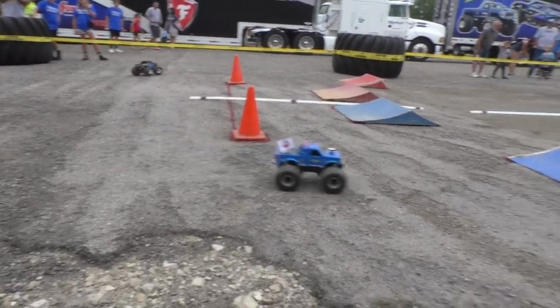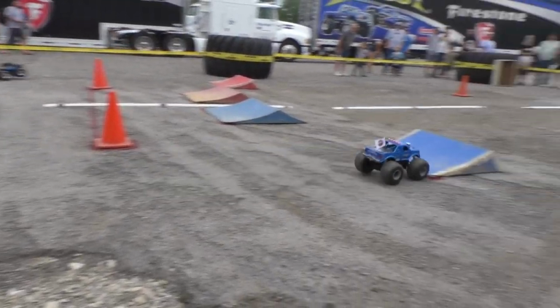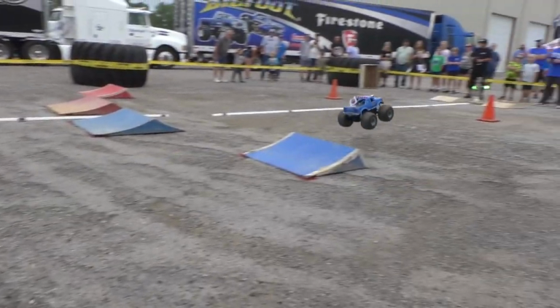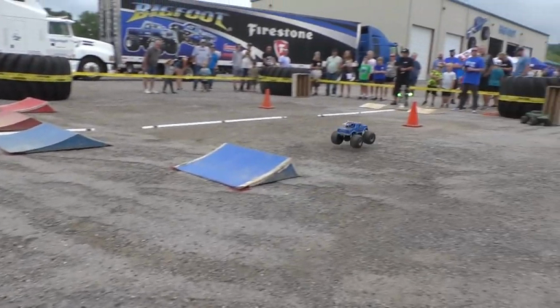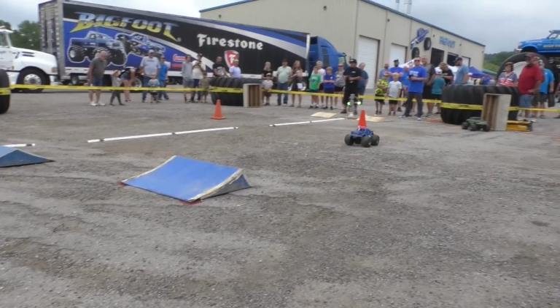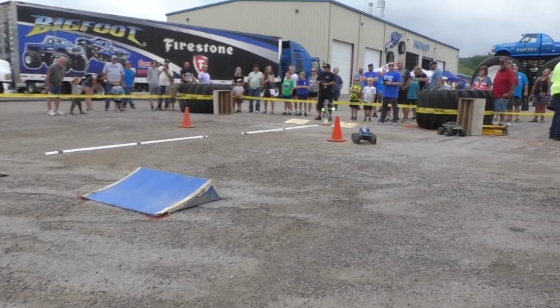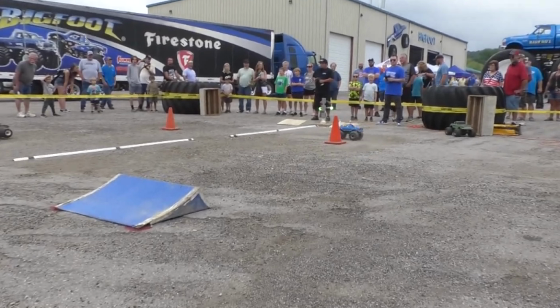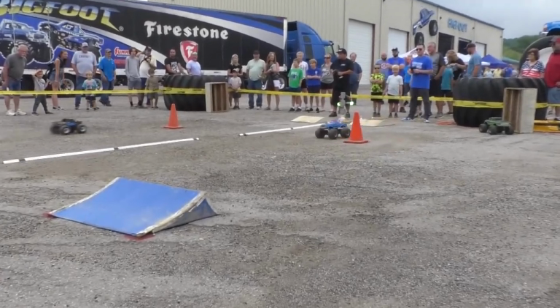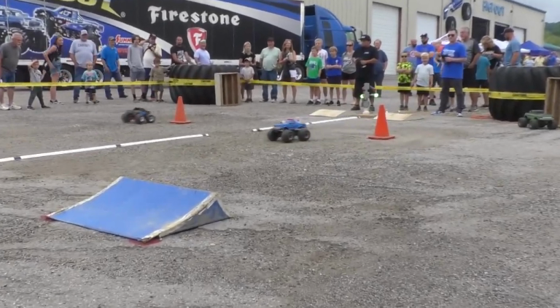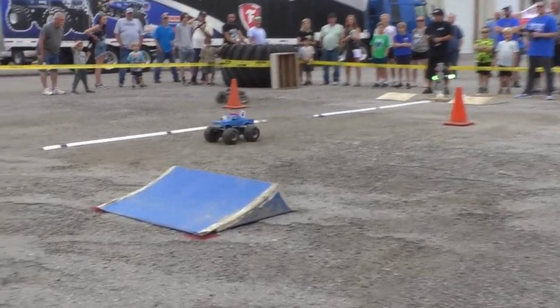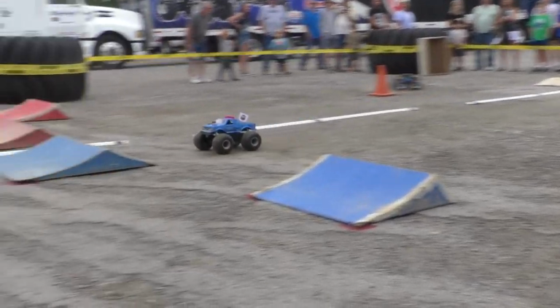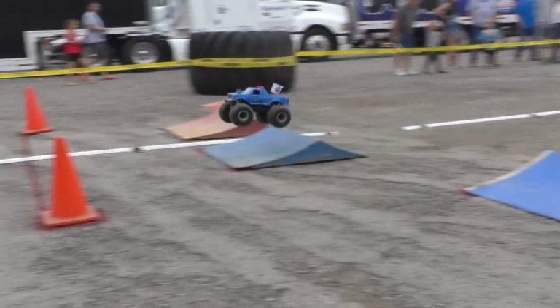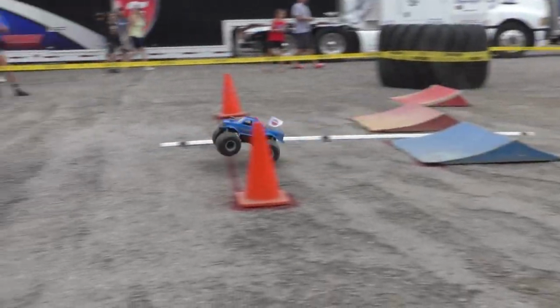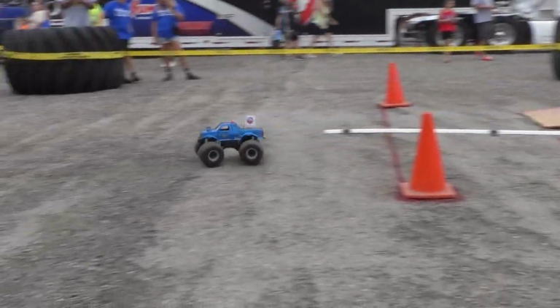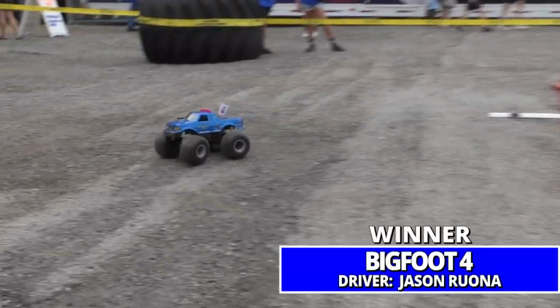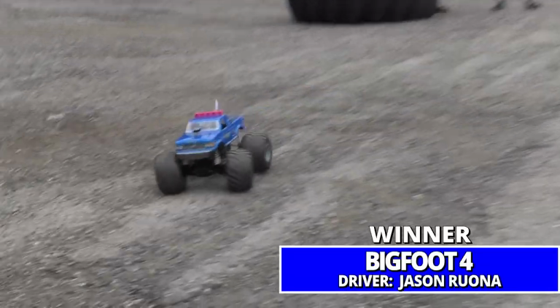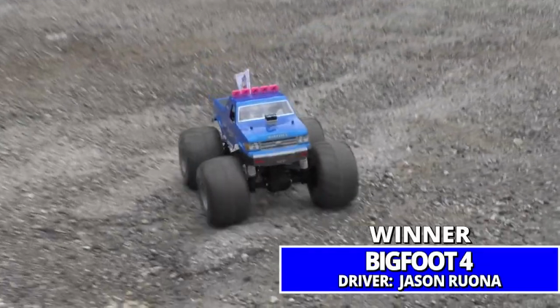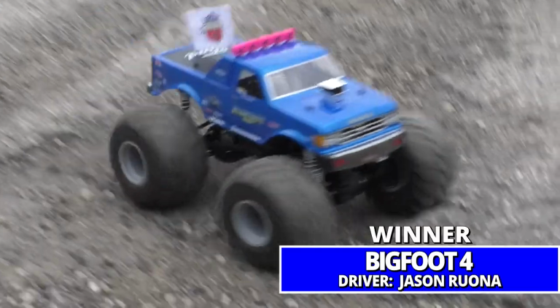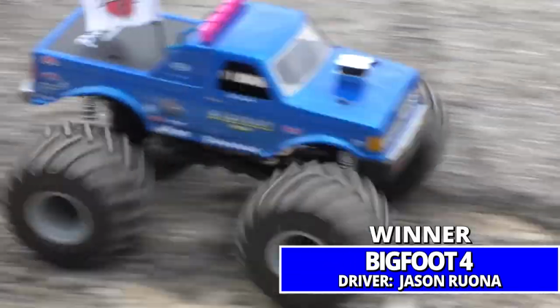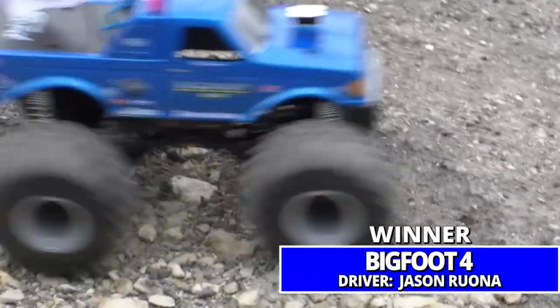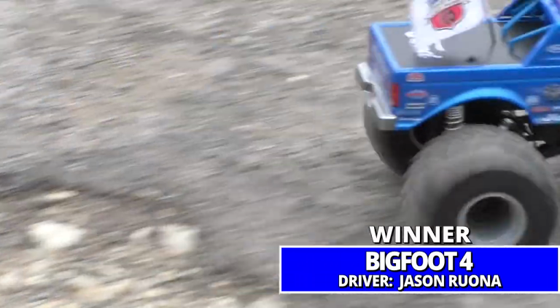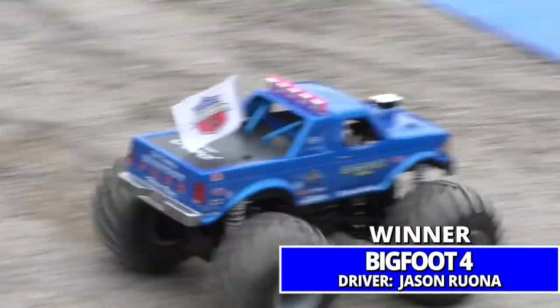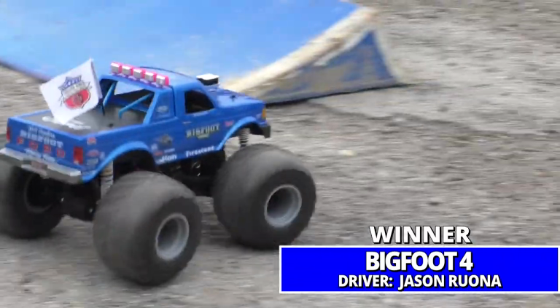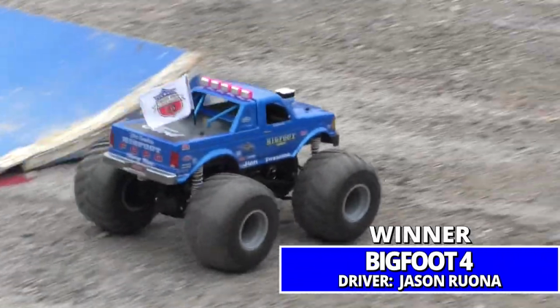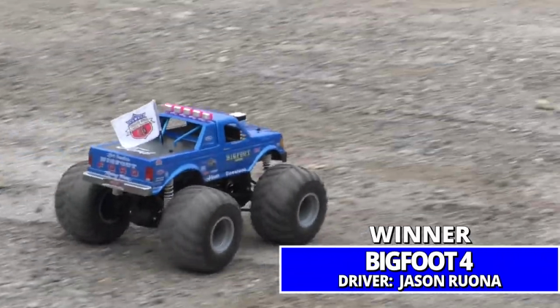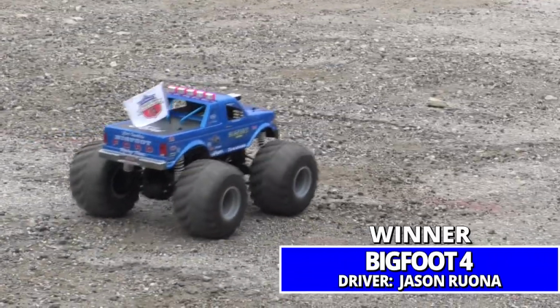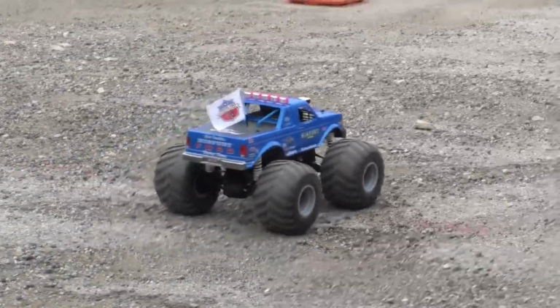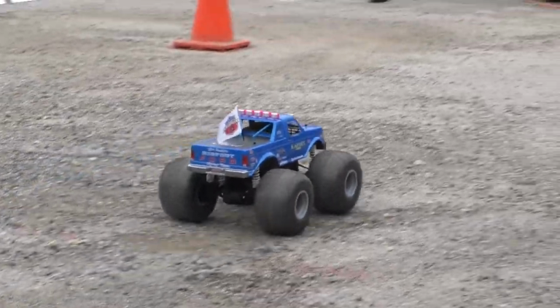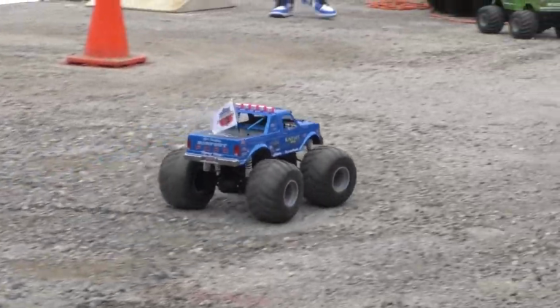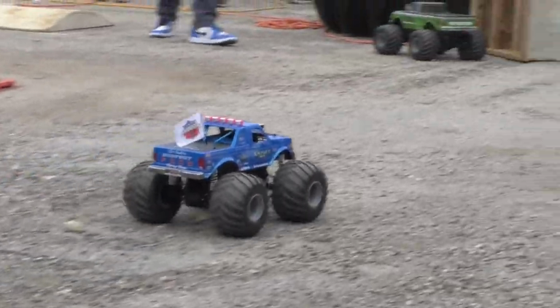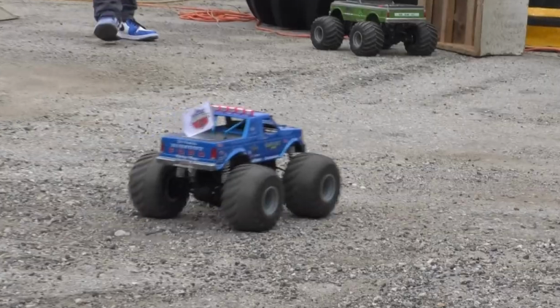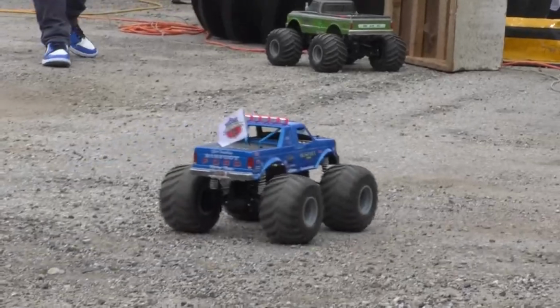Rona out to a big lead, a nice sweep around the final corner and he takes the victory. Rona looking good in Bigfoot Four Louisville Edition.